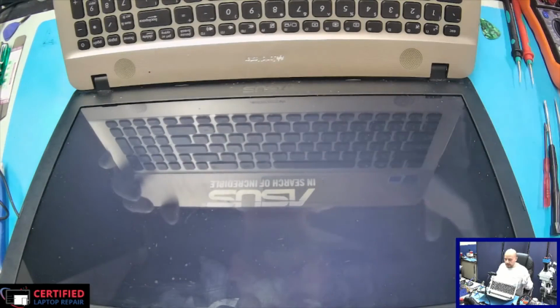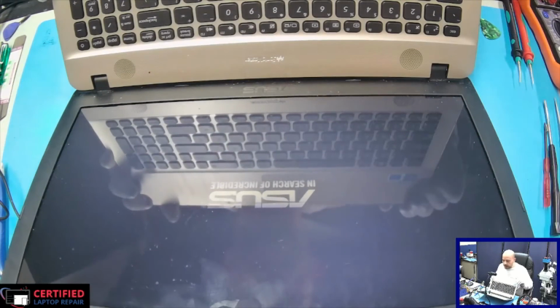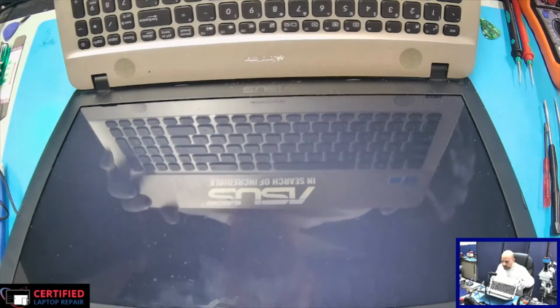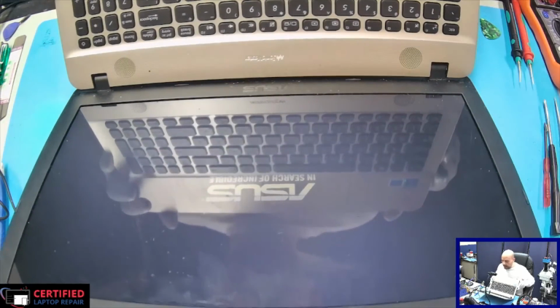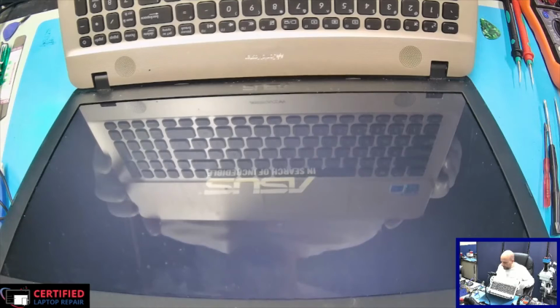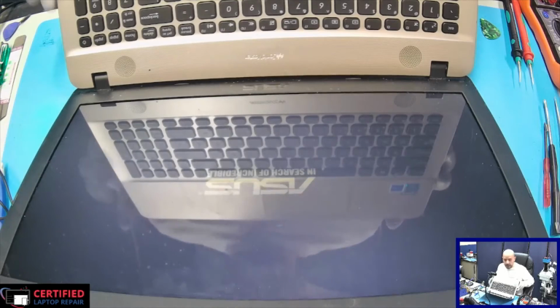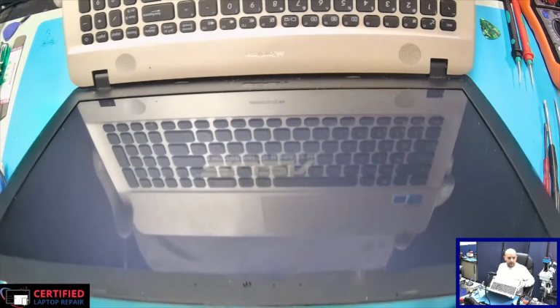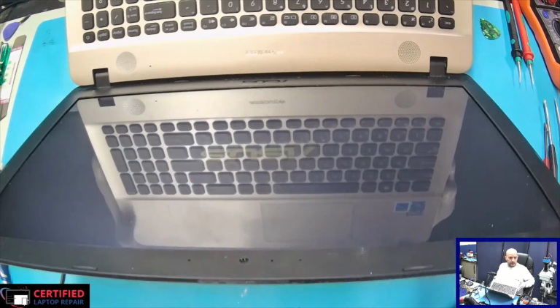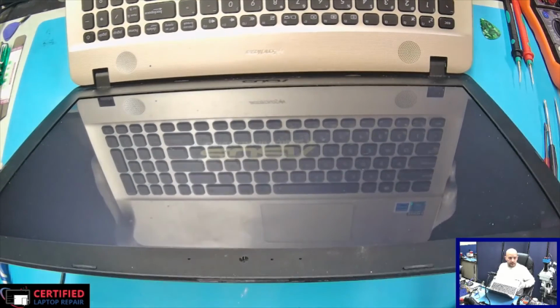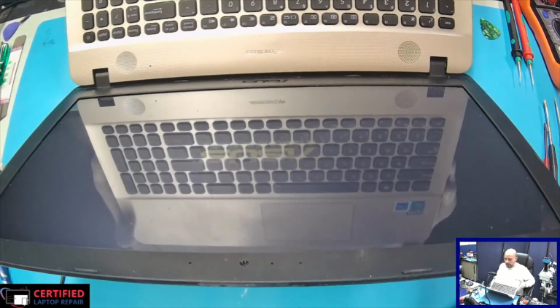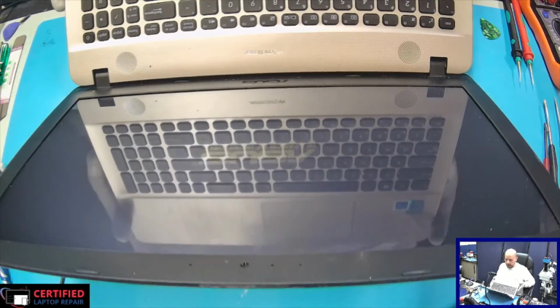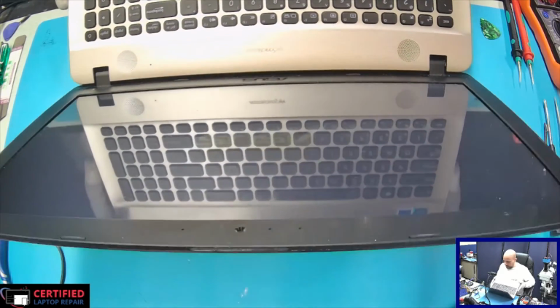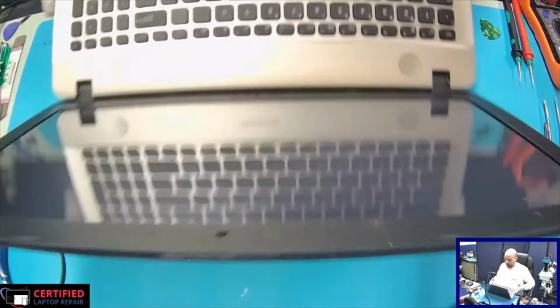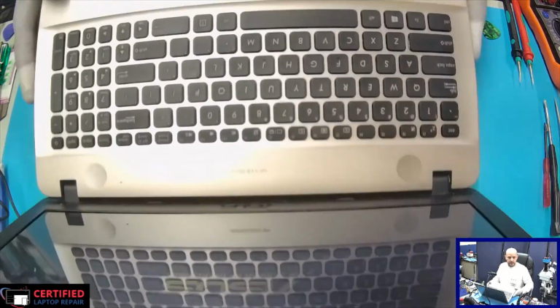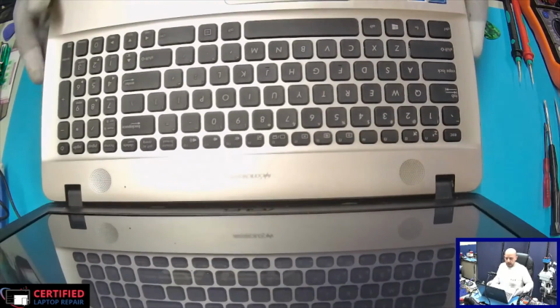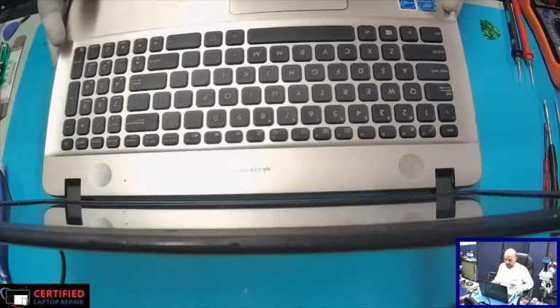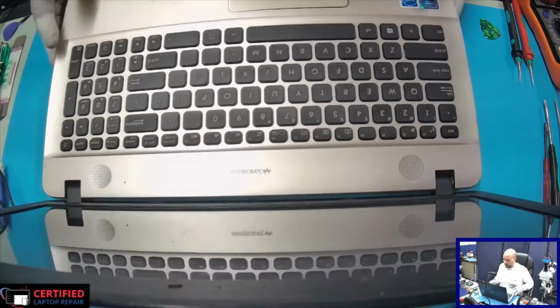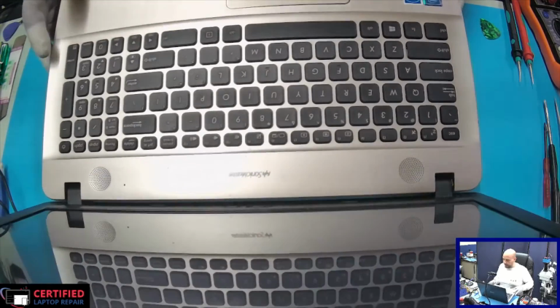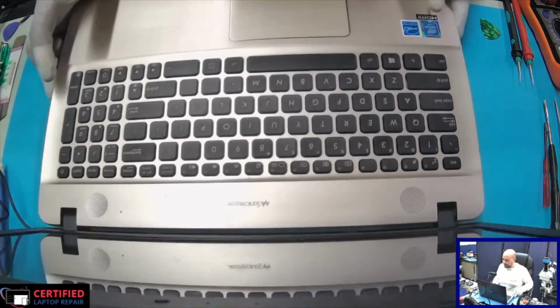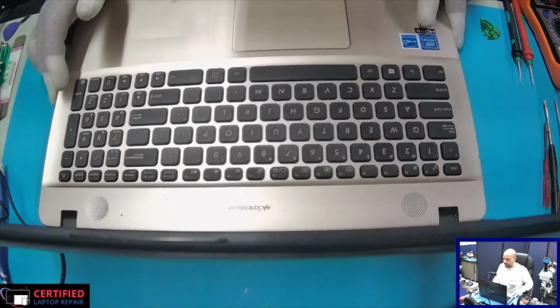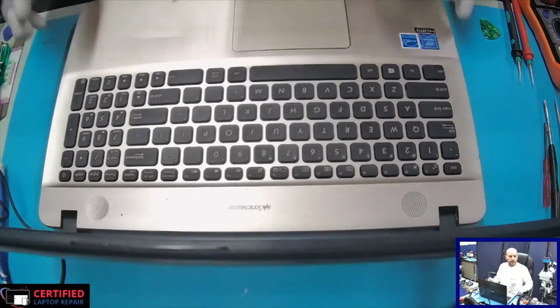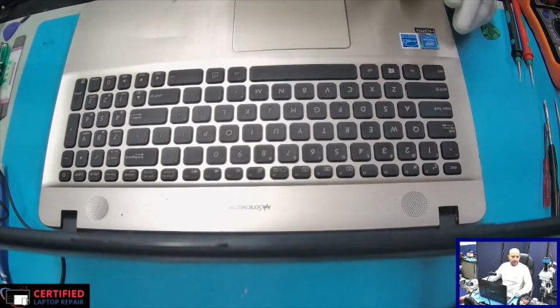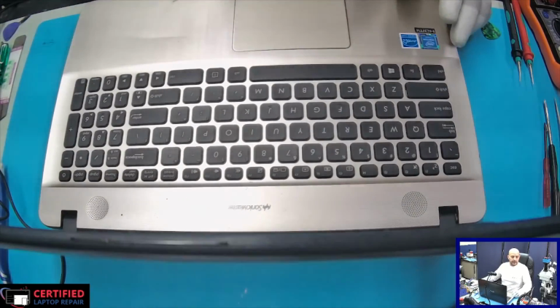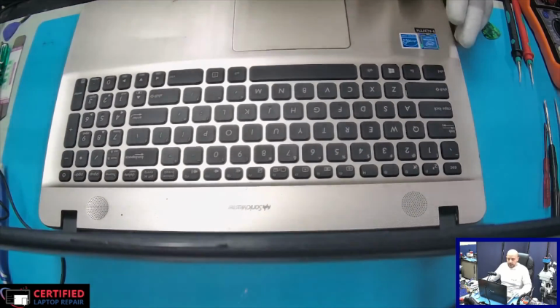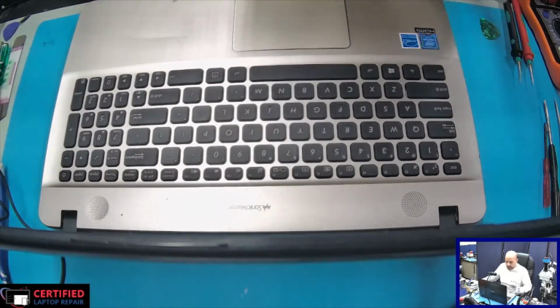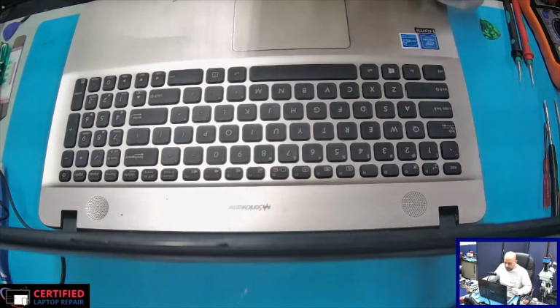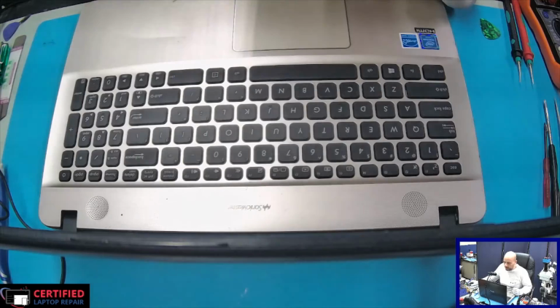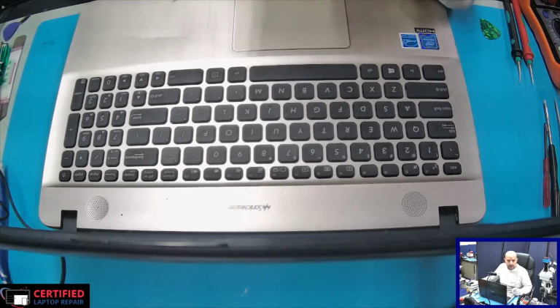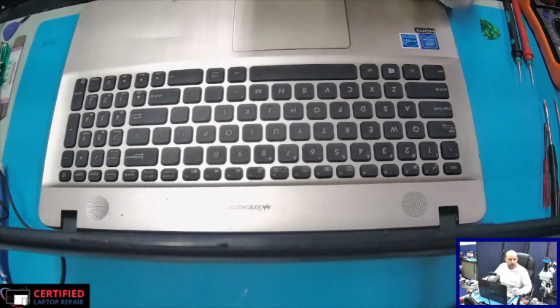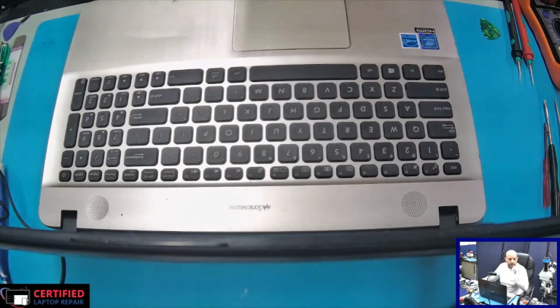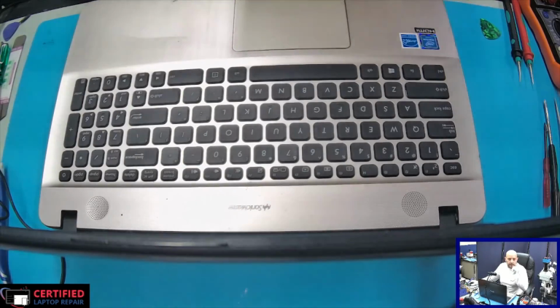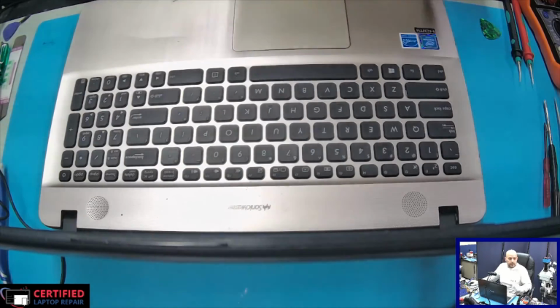So this was just a connection problem. For now I just need to format it, install Windows, and the computer will be ready. That's it for now — I hope you liked the video and I will see you in the next one.